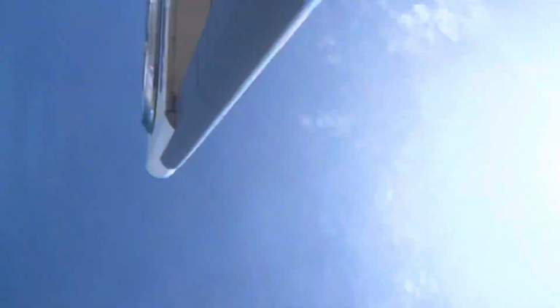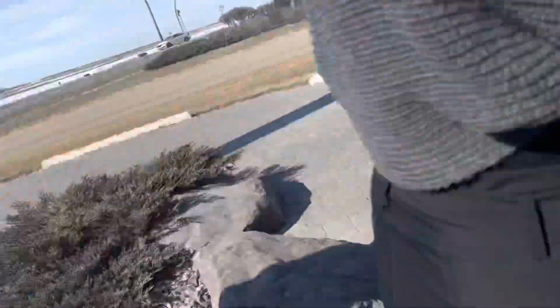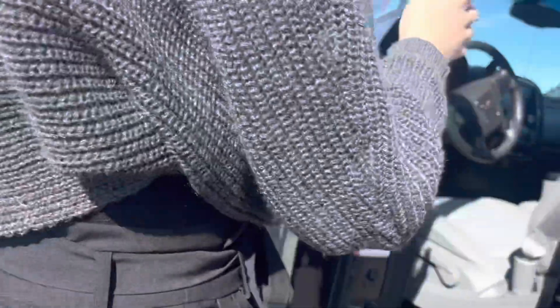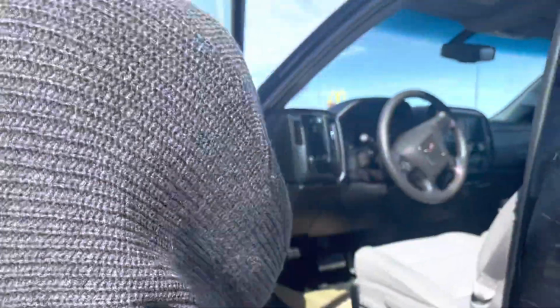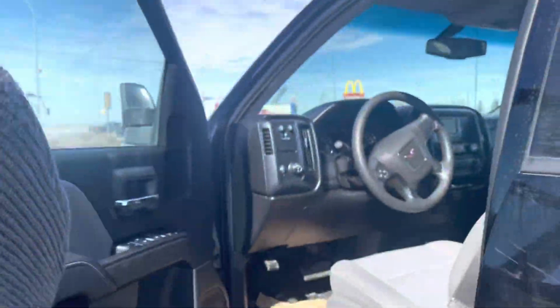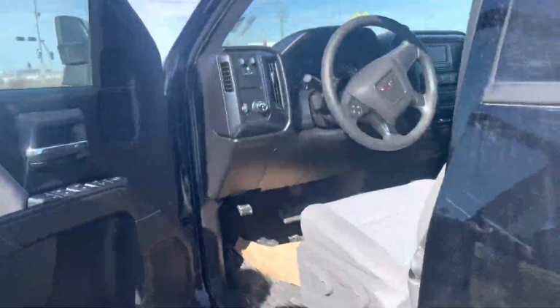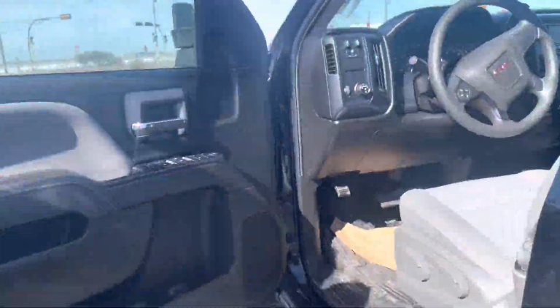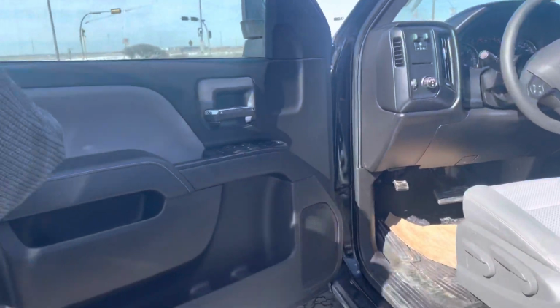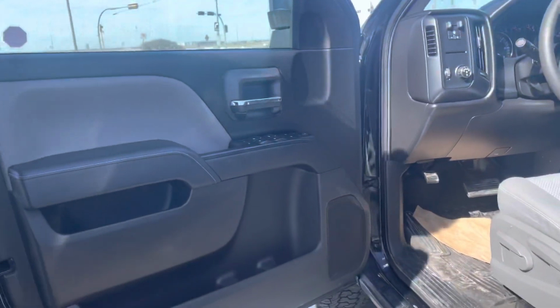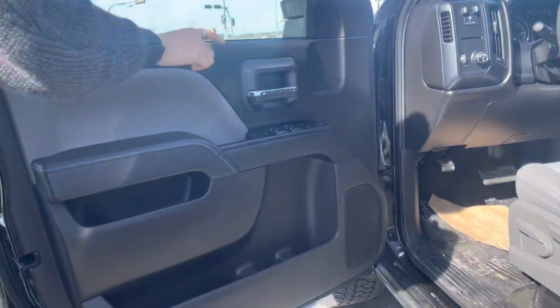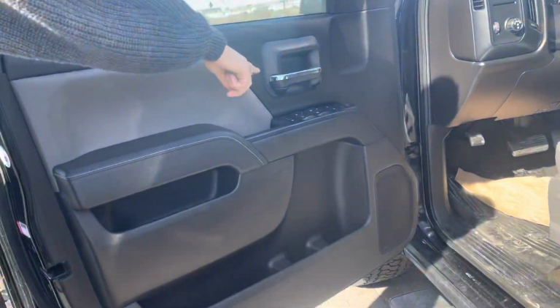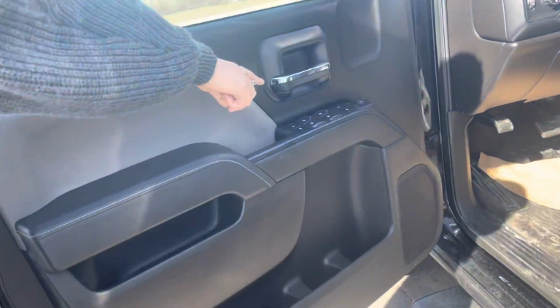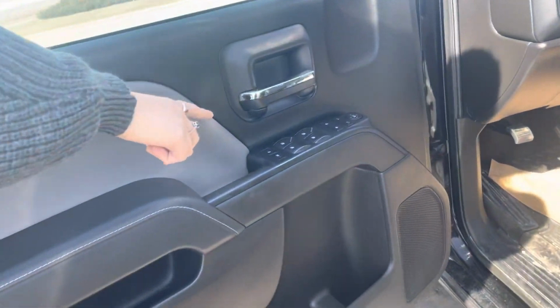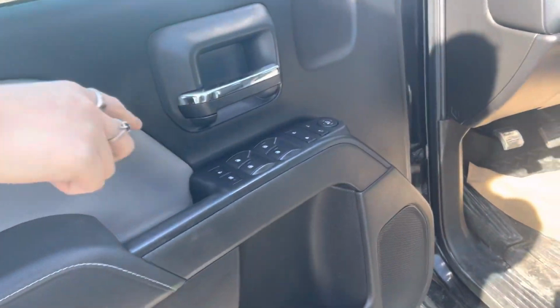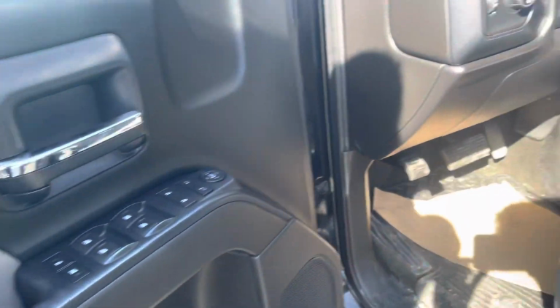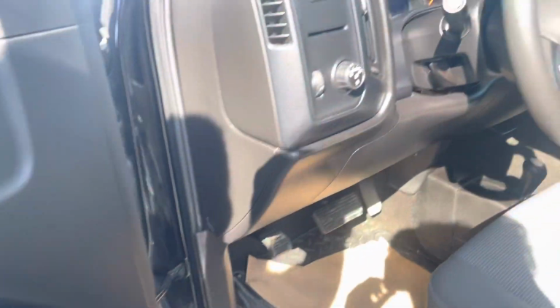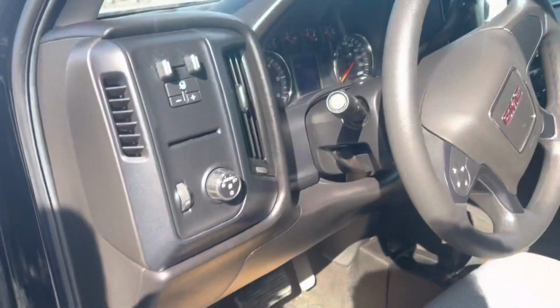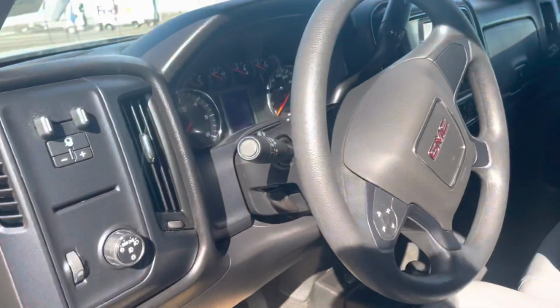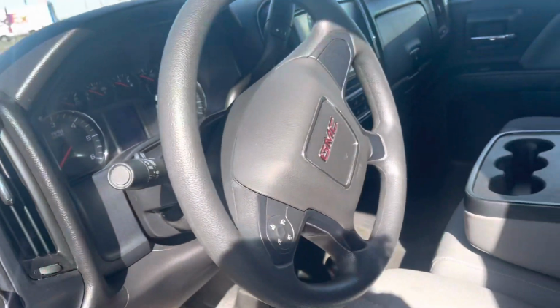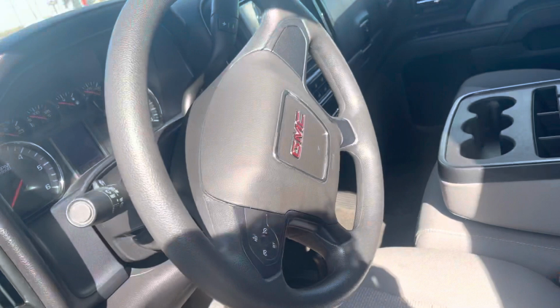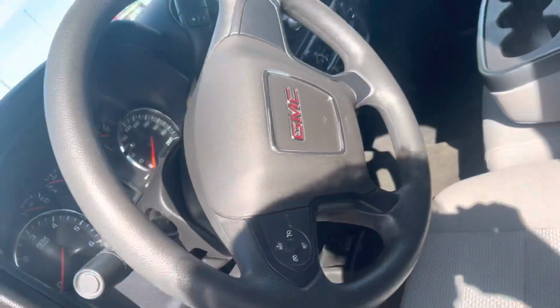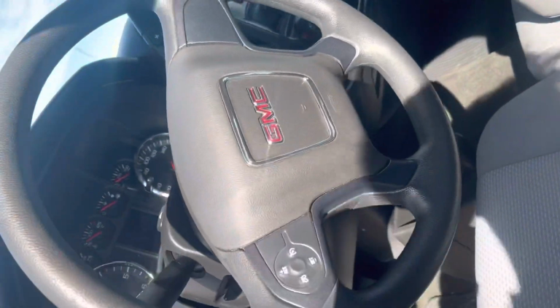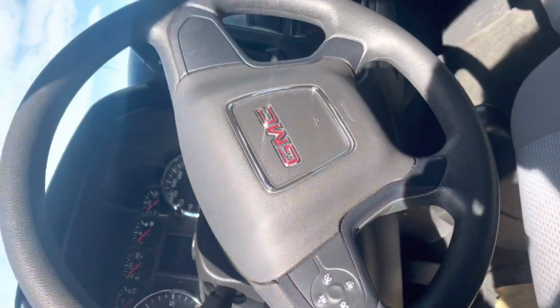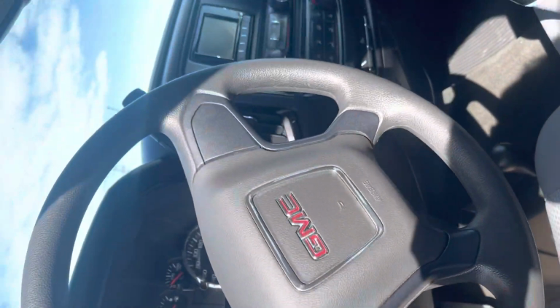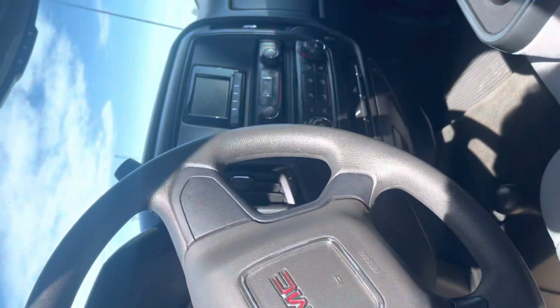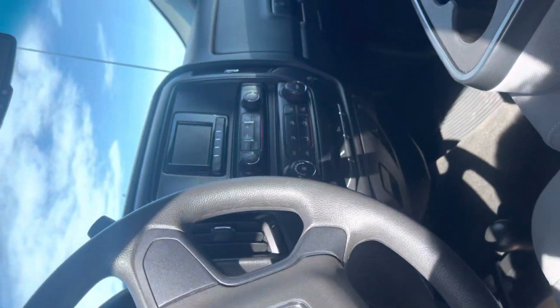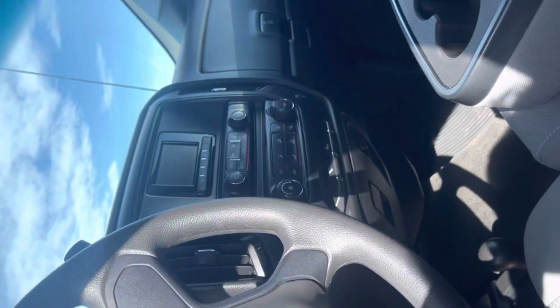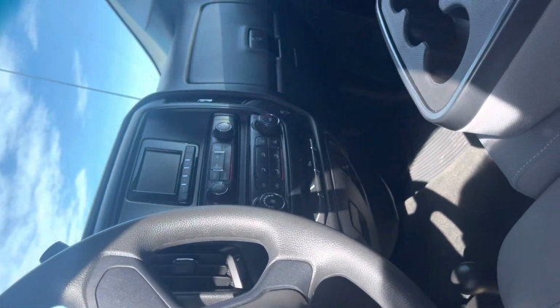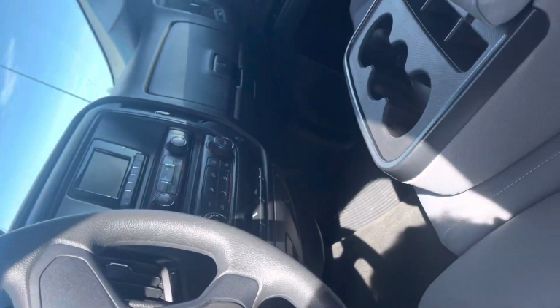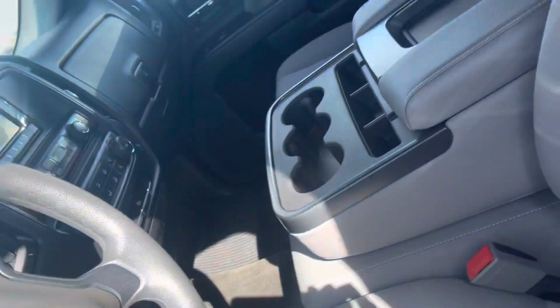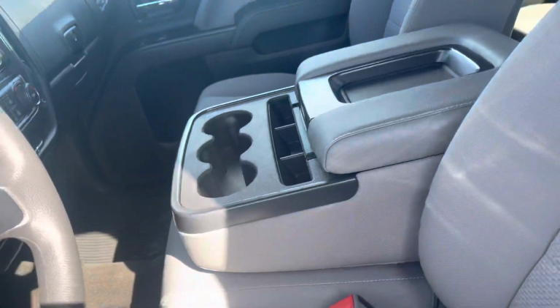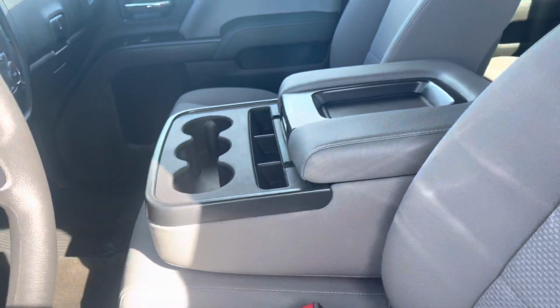you got some power locks, power windows, heated seats, backup camera, climate control system, giant cupholders, Bluetooth.